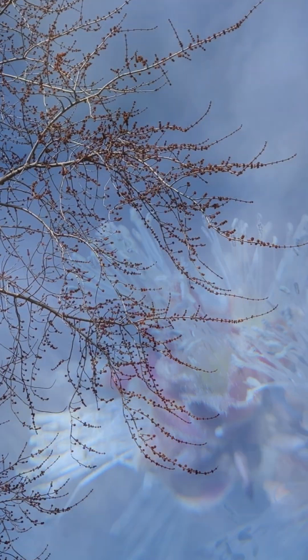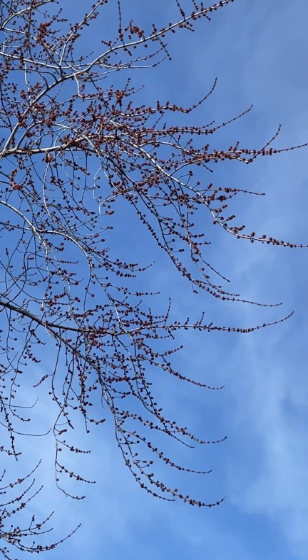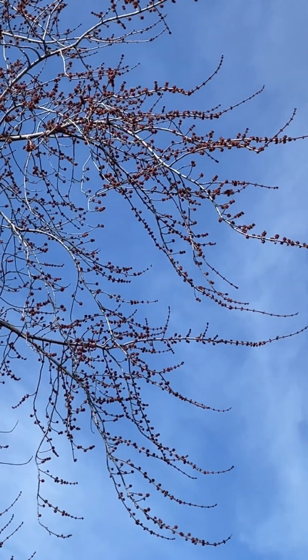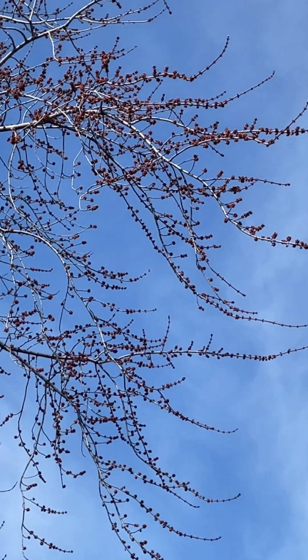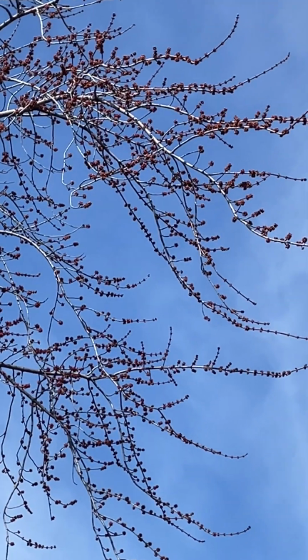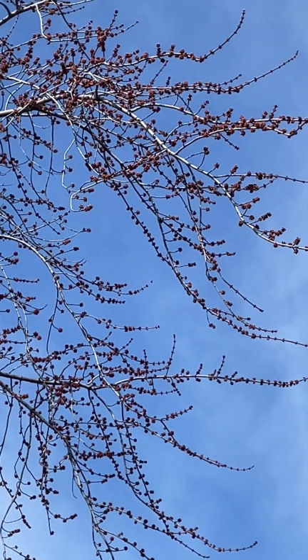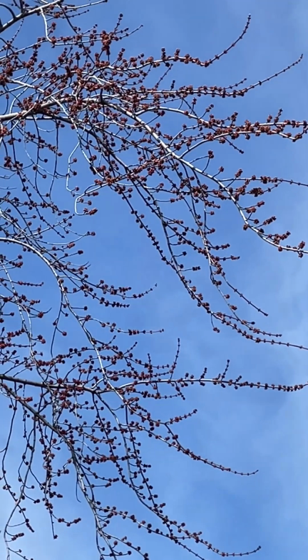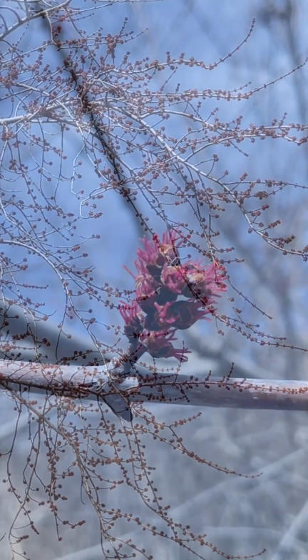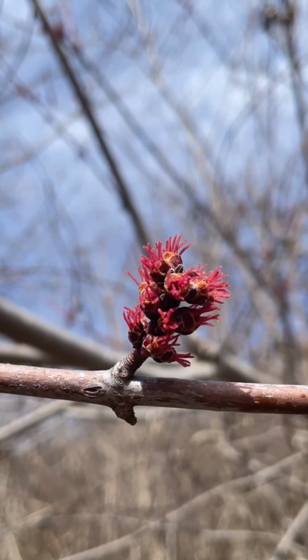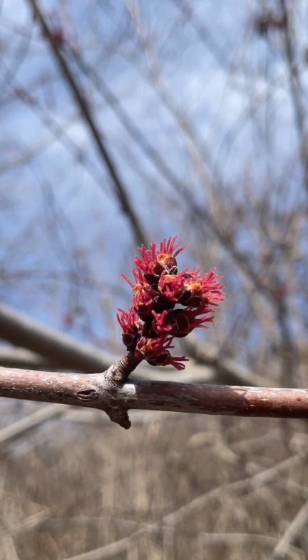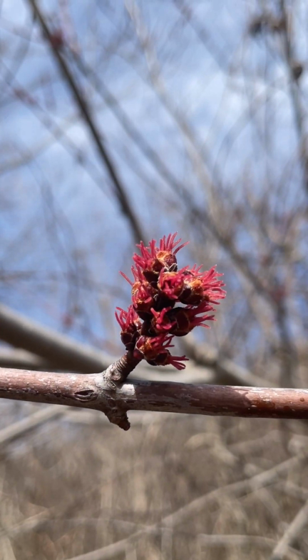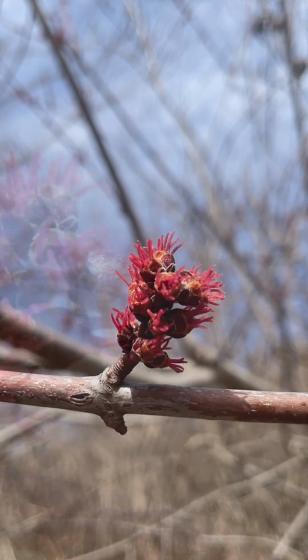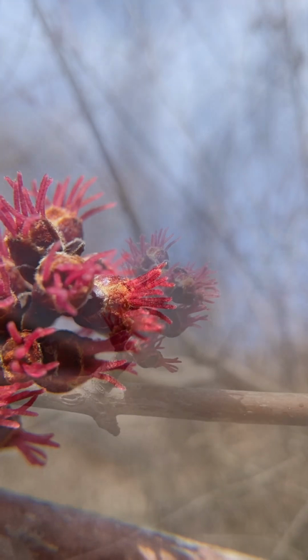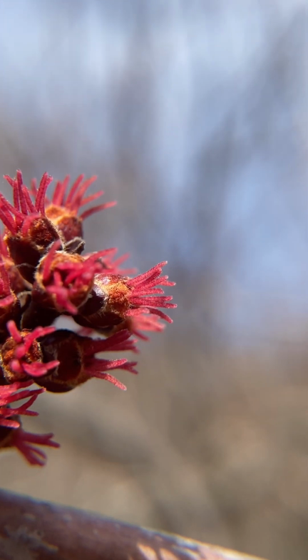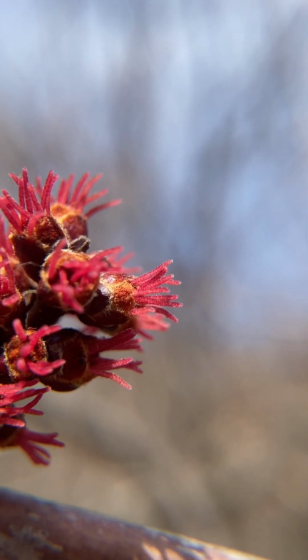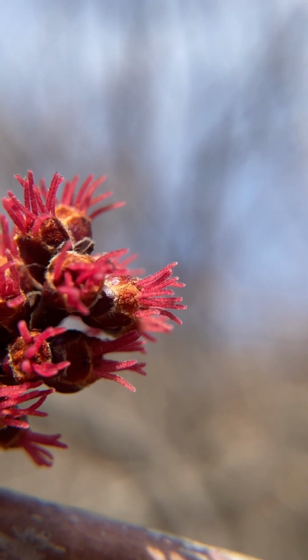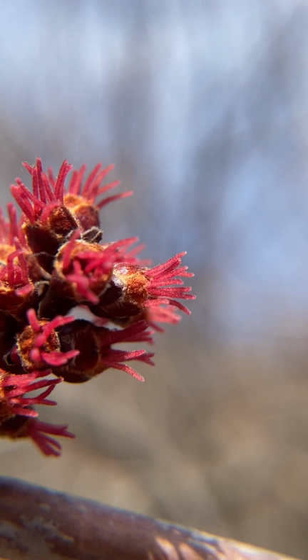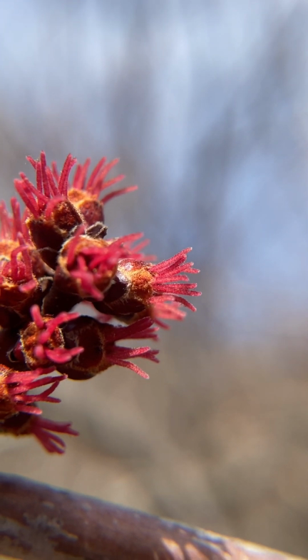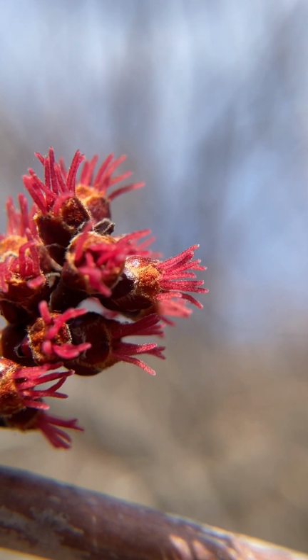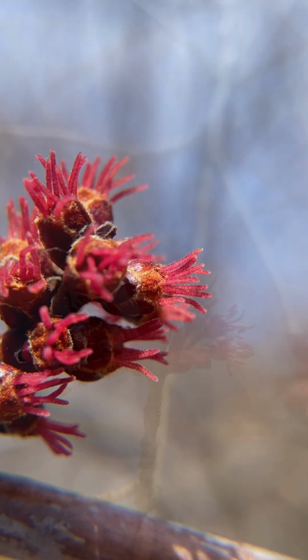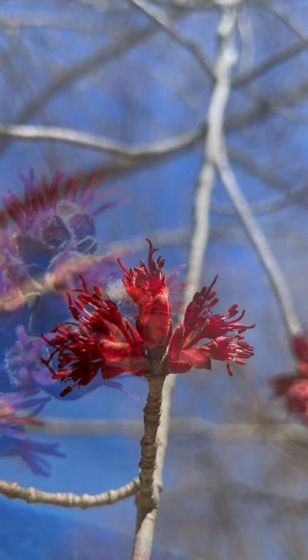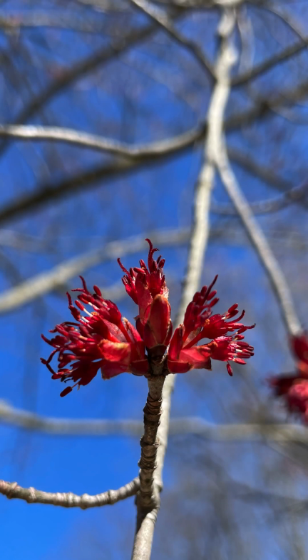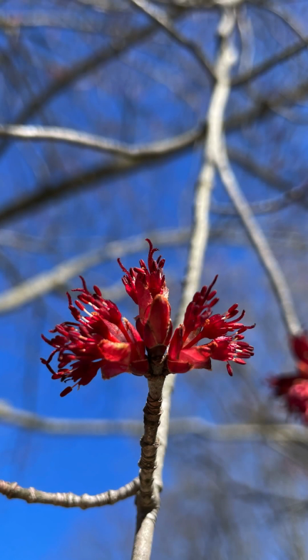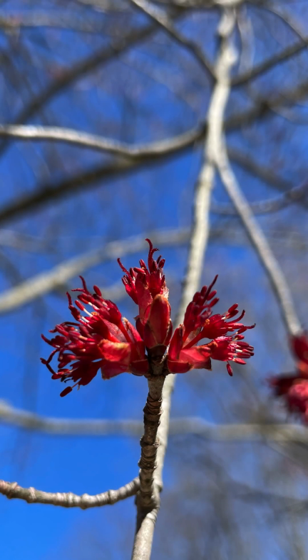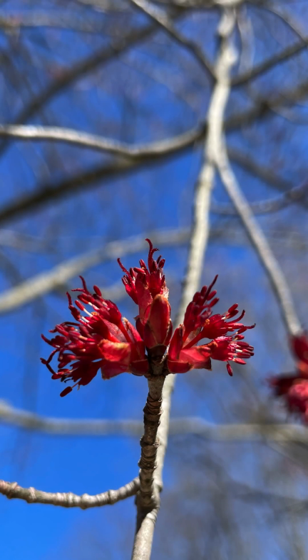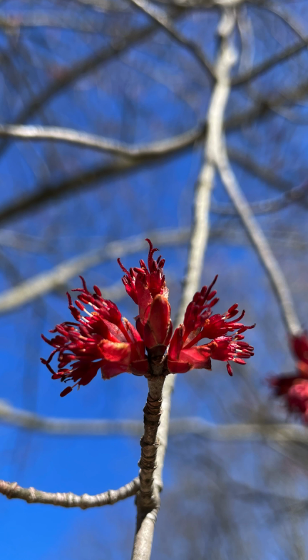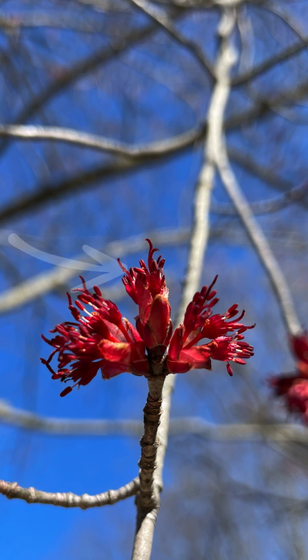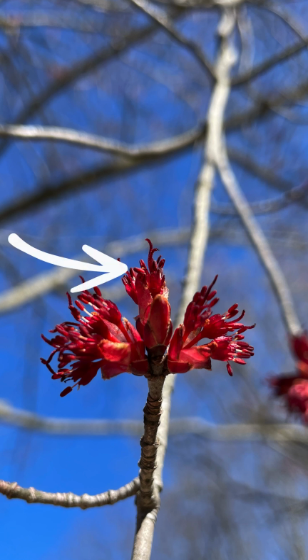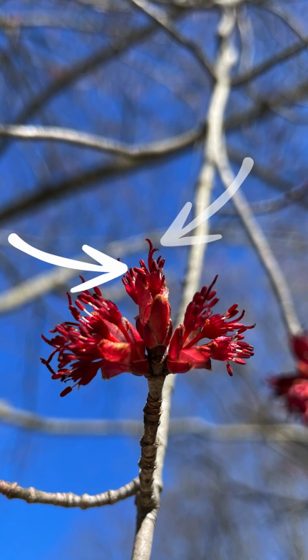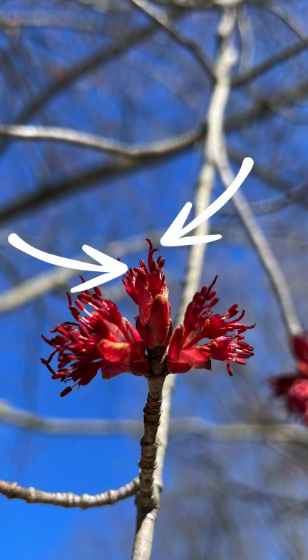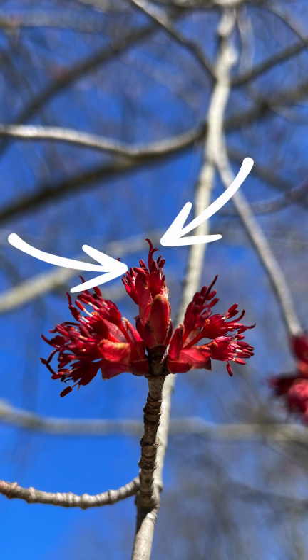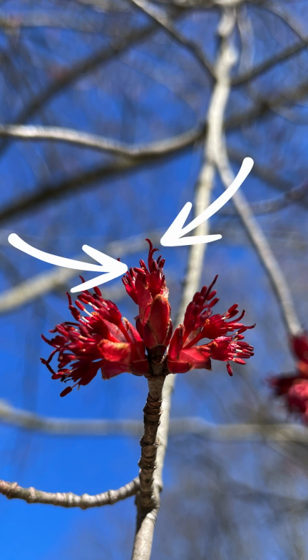To spot a female or seed producing flower, look for the pistil, a finely haired stalk that may be forked. It's a treat to find a flower that has both pollen and seed producing parts in one.